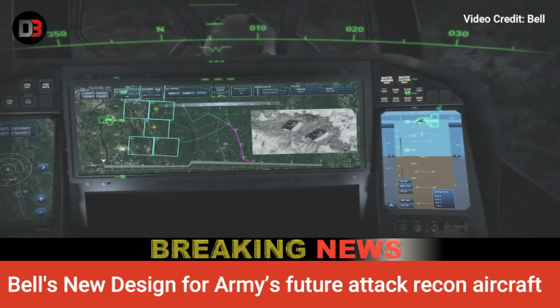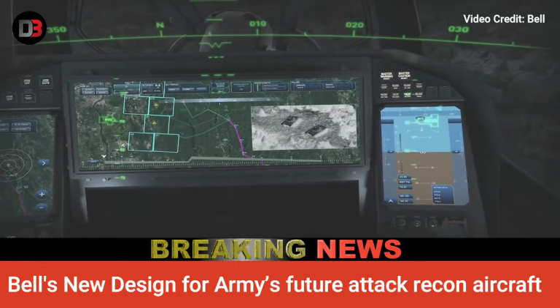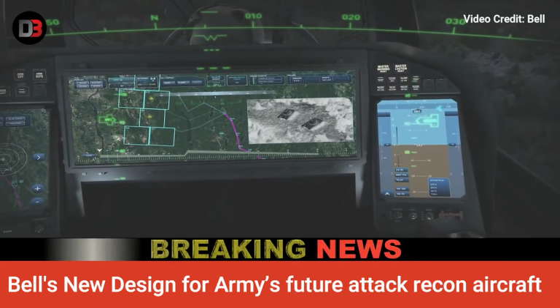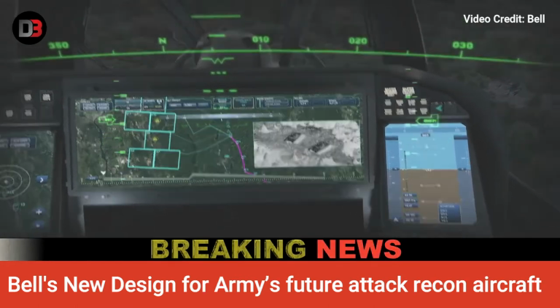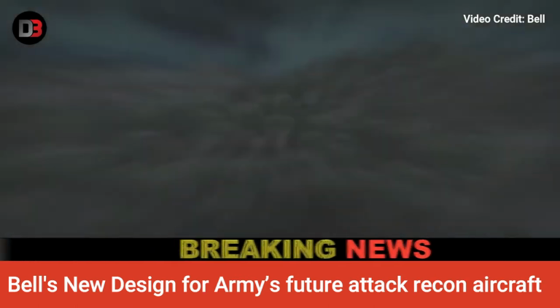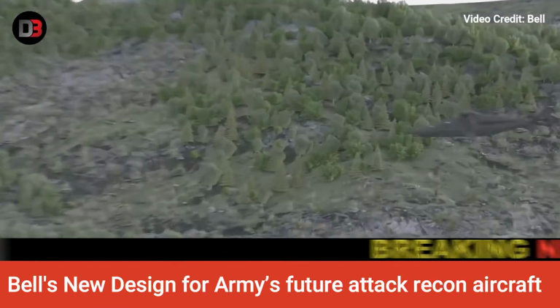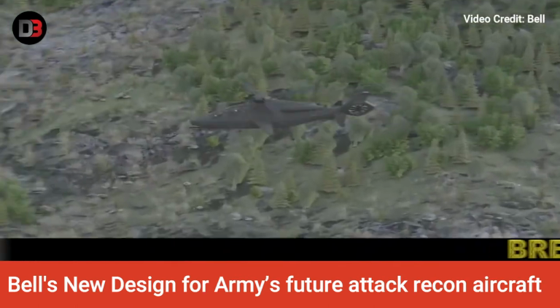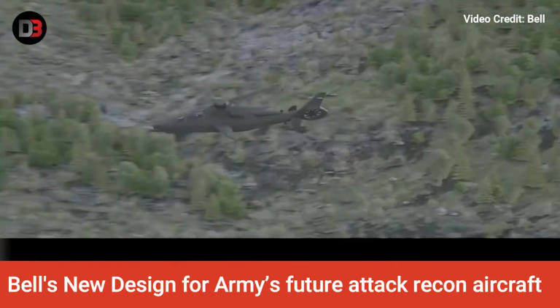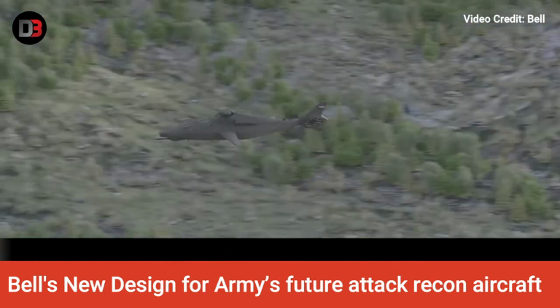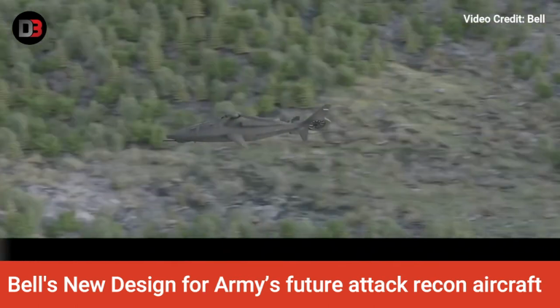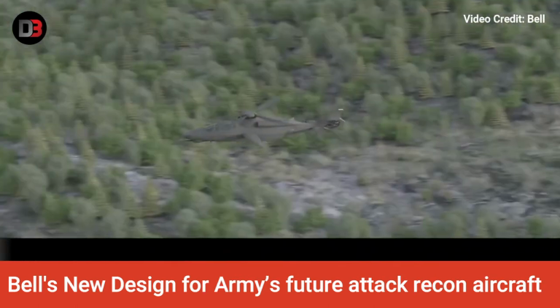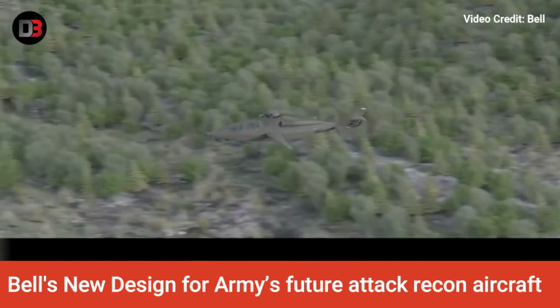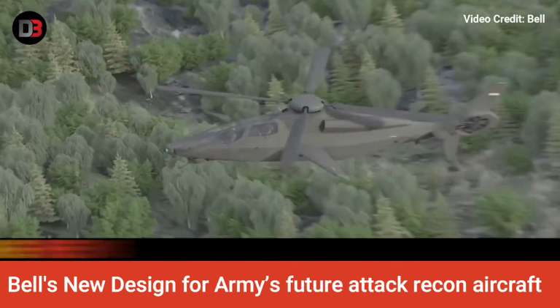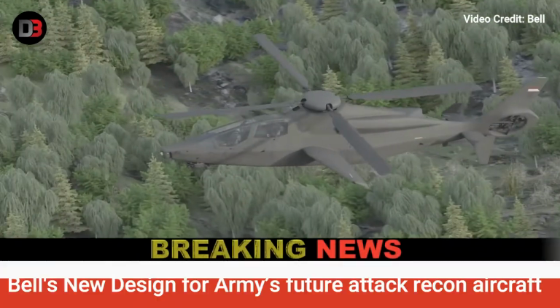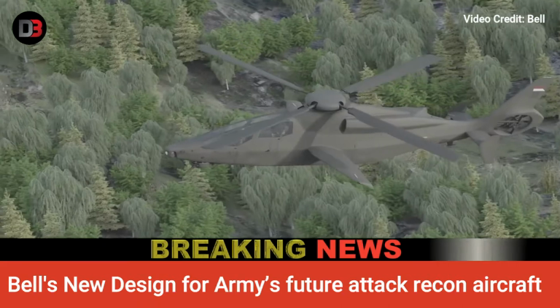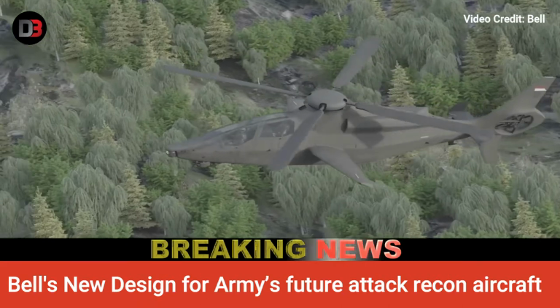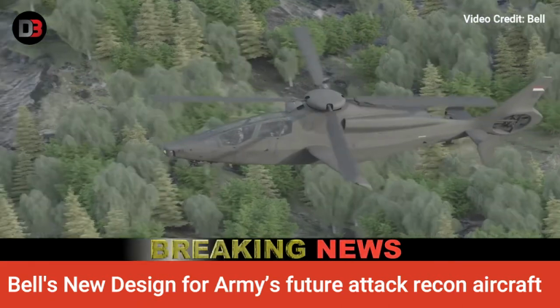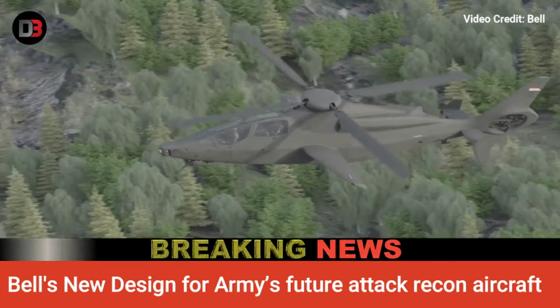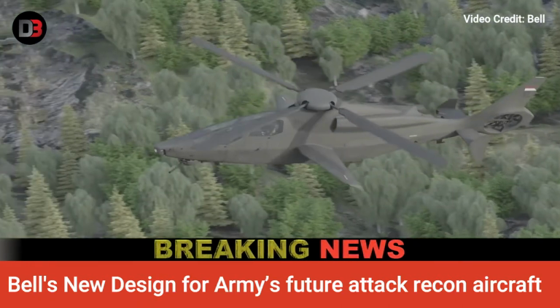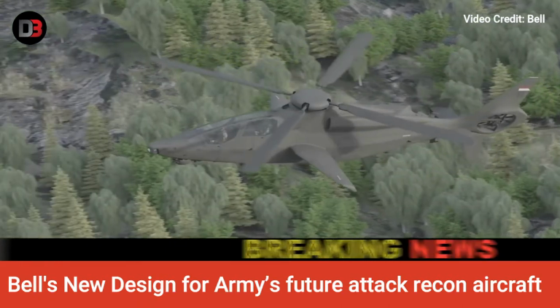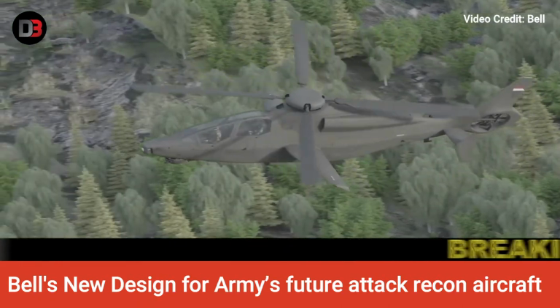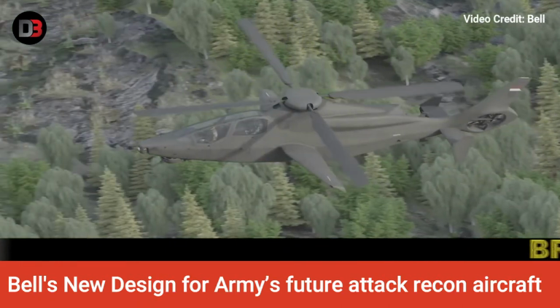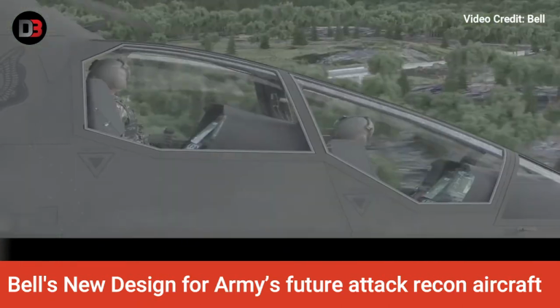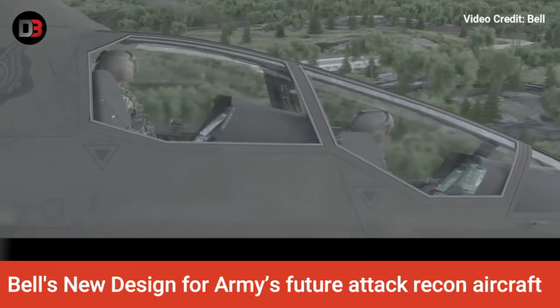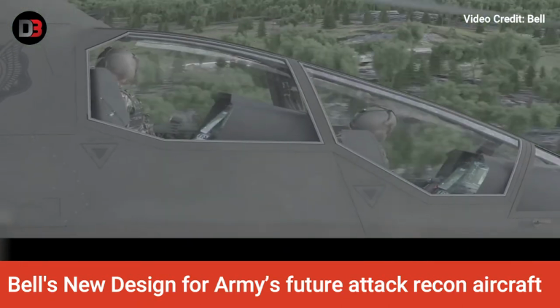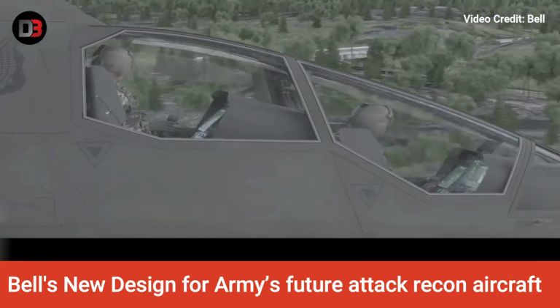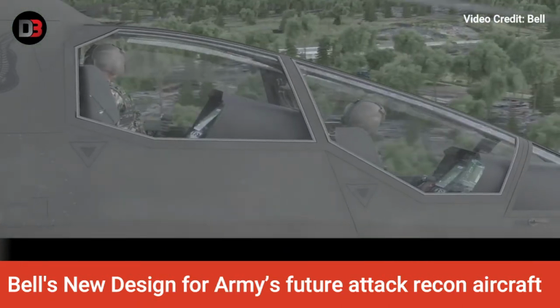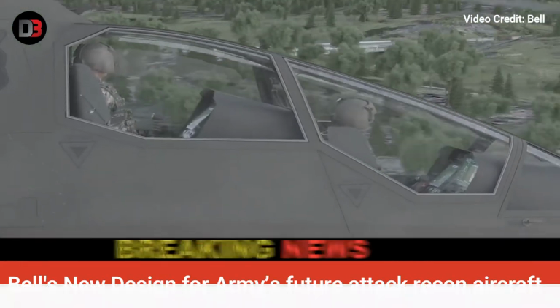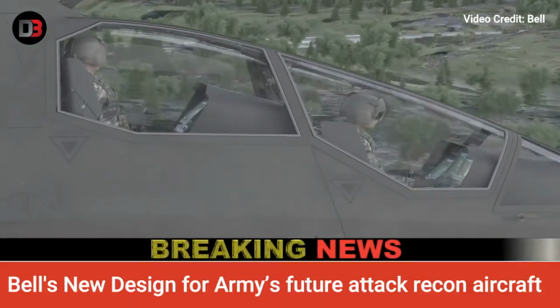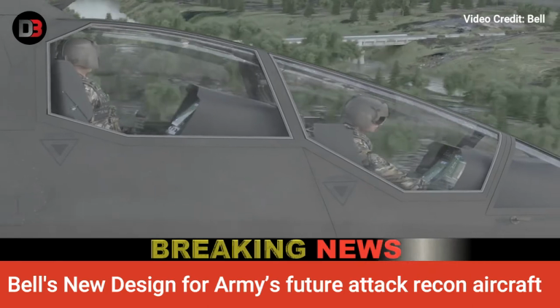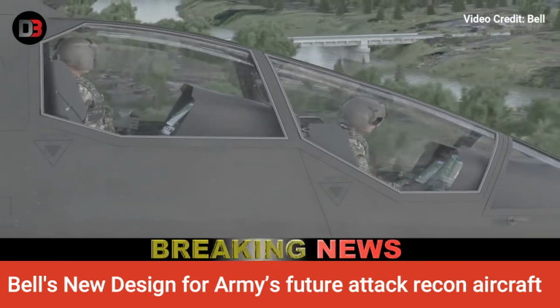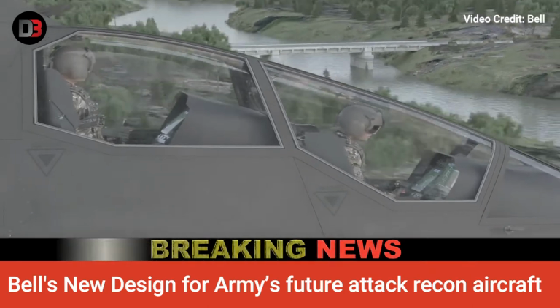The company decided months ago to use a design based on its familiar 525 helicopter open tail rotor, Jane Gonzalez, Bell's program manager for the Invictus, told in an August 4 interview.